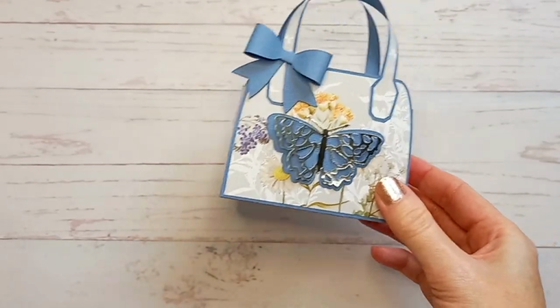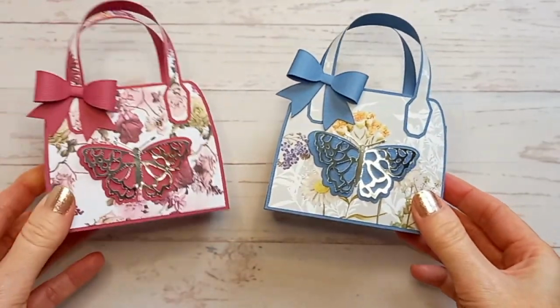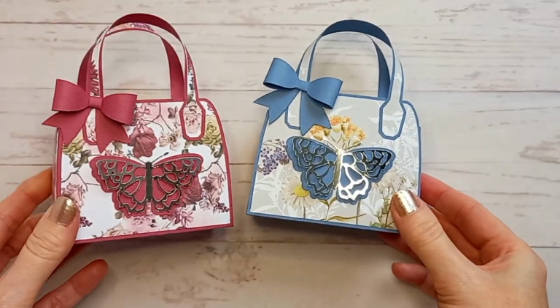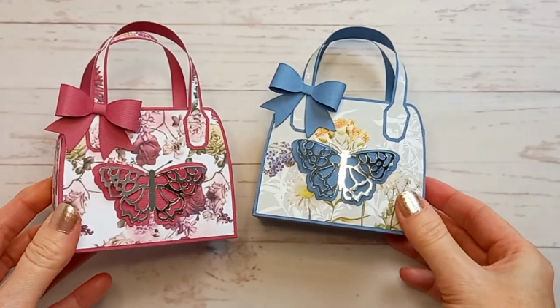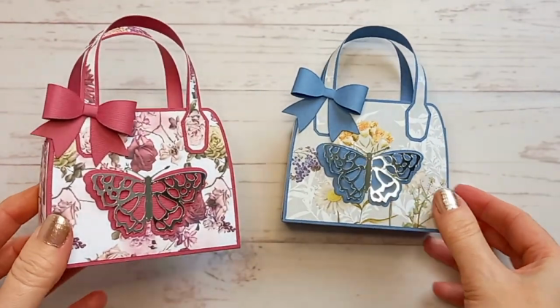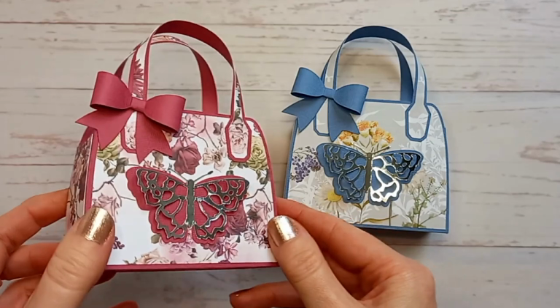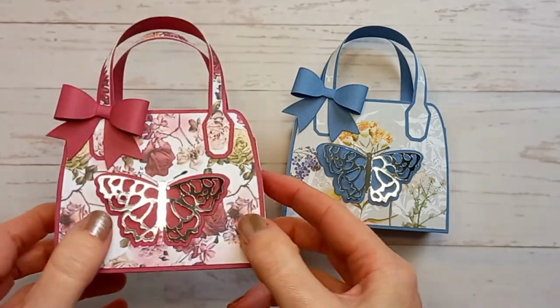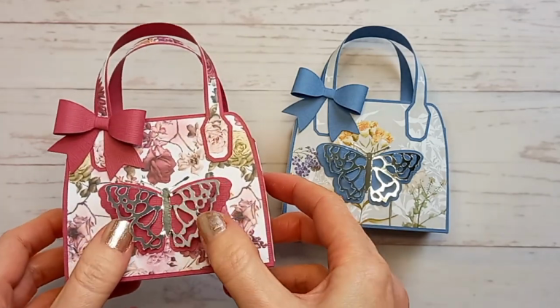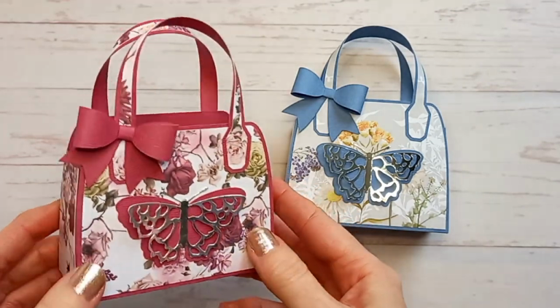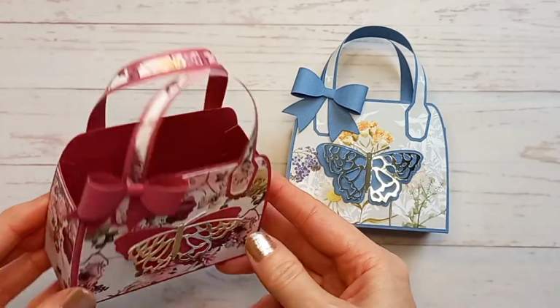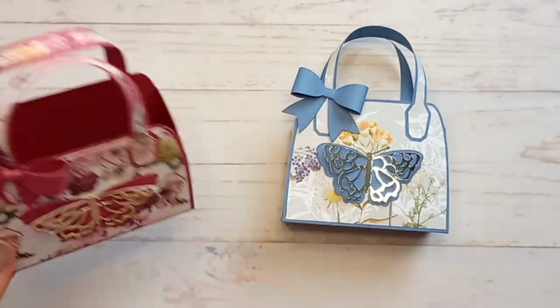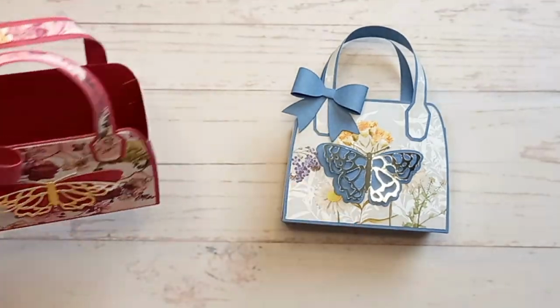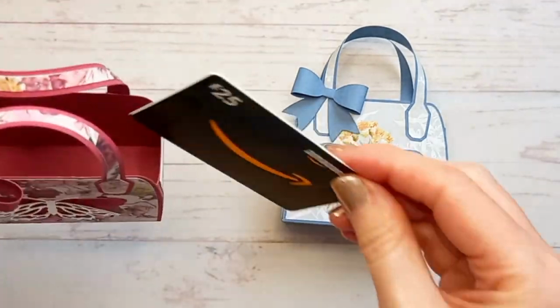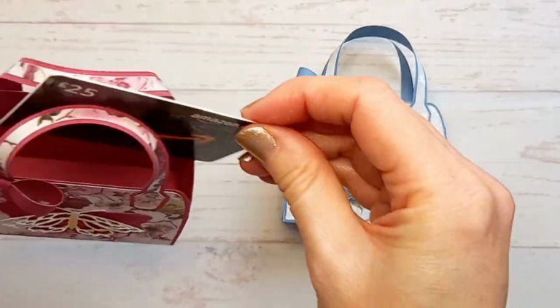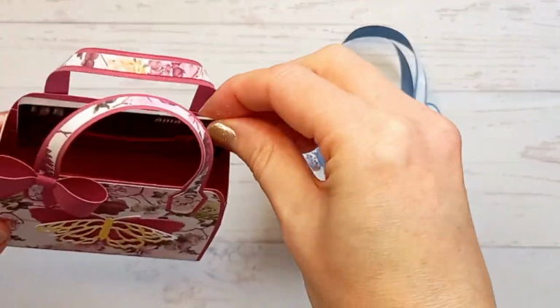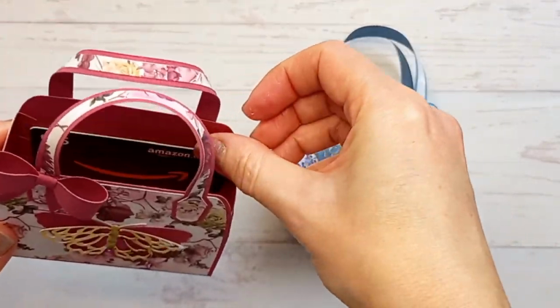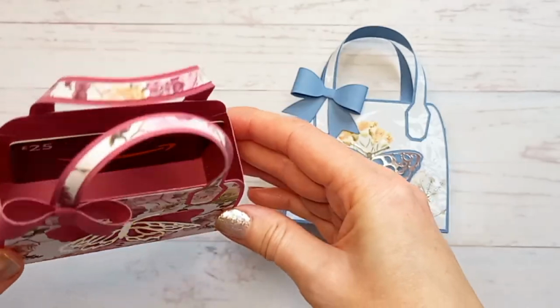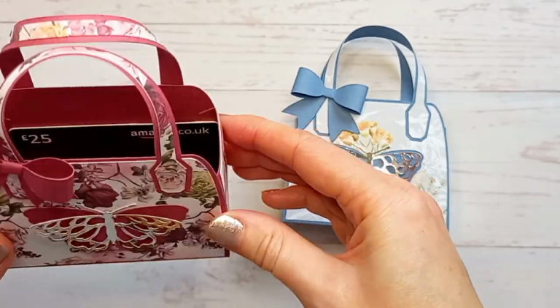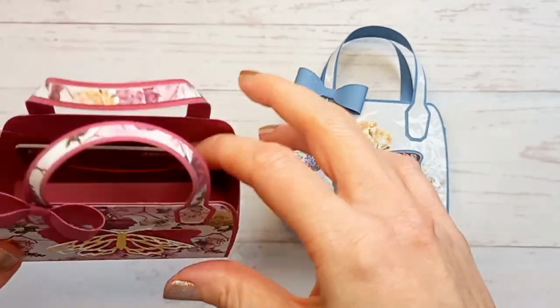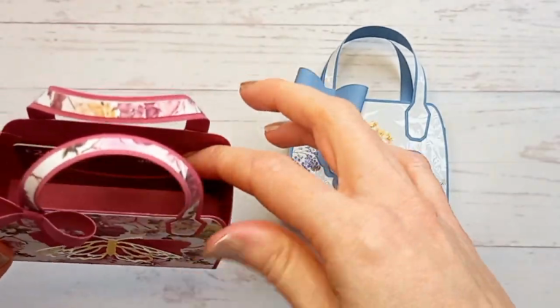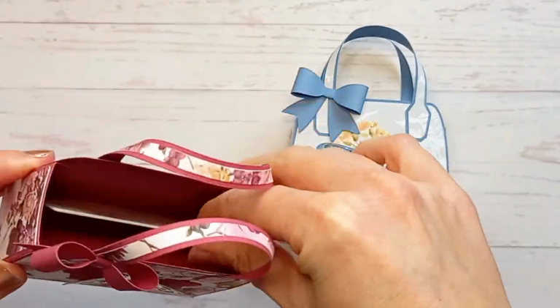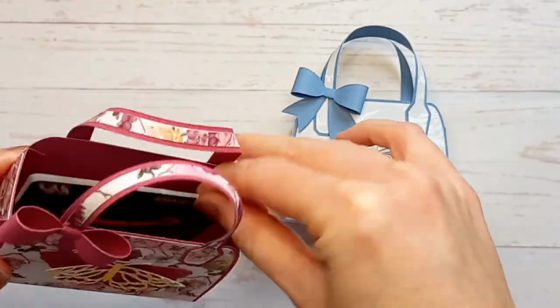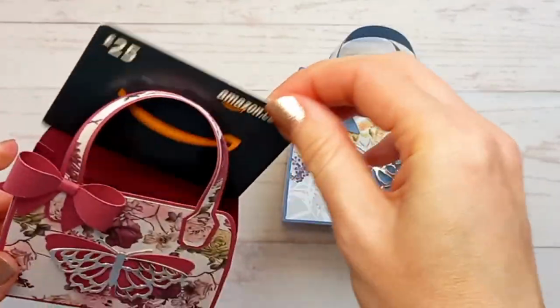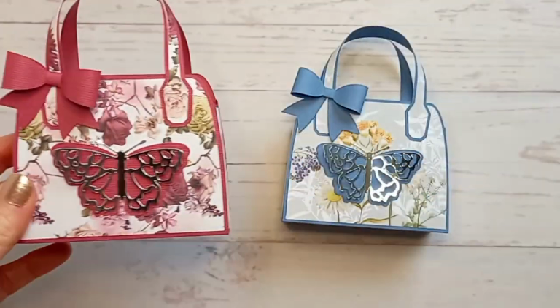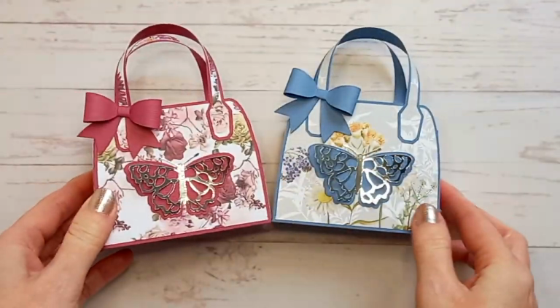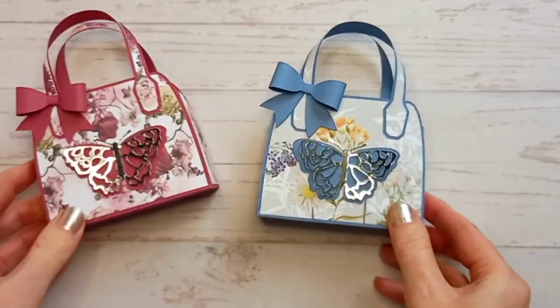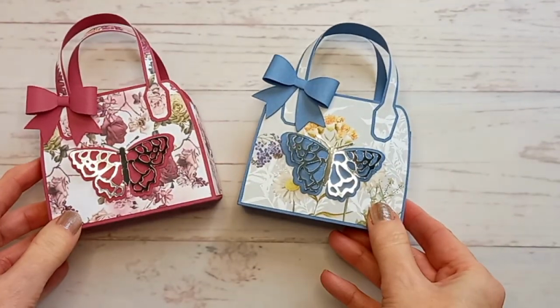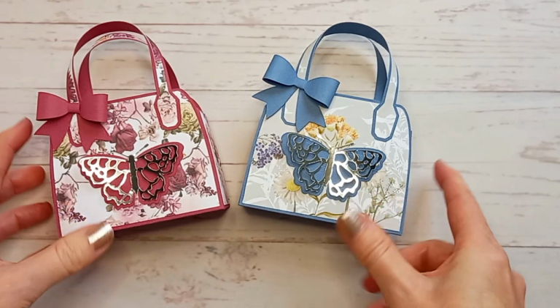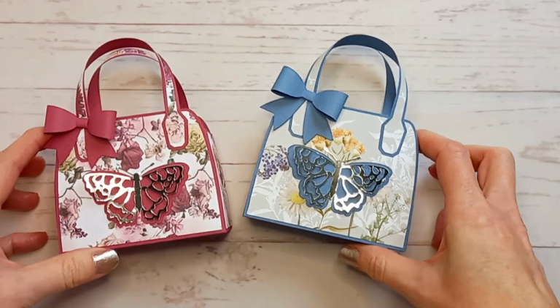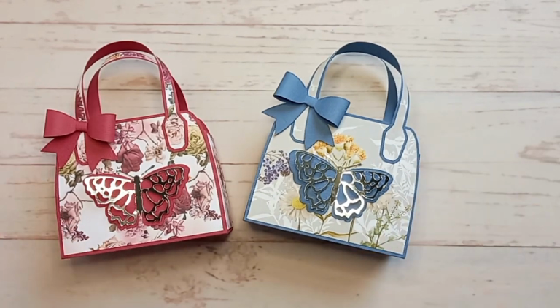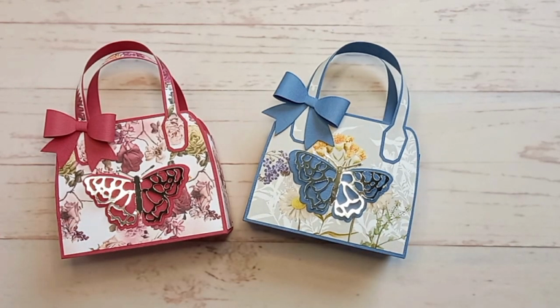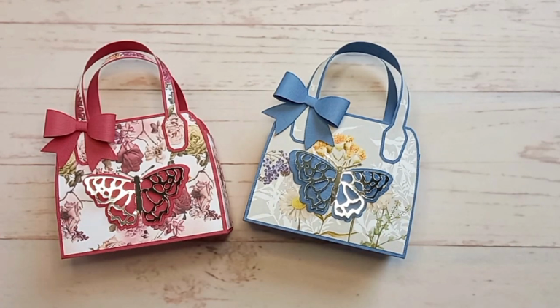So here's another one that I made — very similar, I've just used pink papers on this one. And as you can see, there's plenty of room inside there for a gift card. You can fill it up with some chocolates or other treats as well. And there they are — little butterfly favour bags.